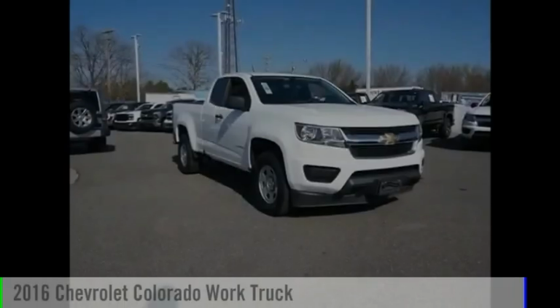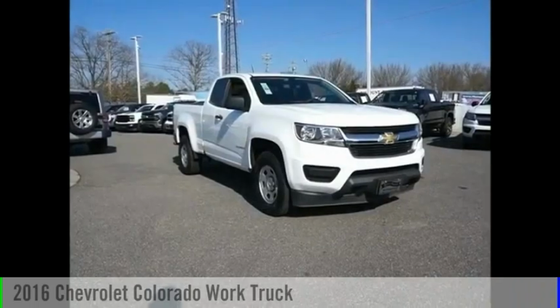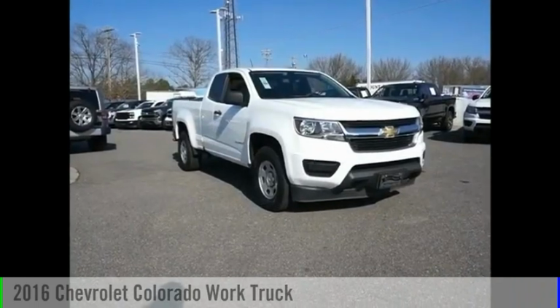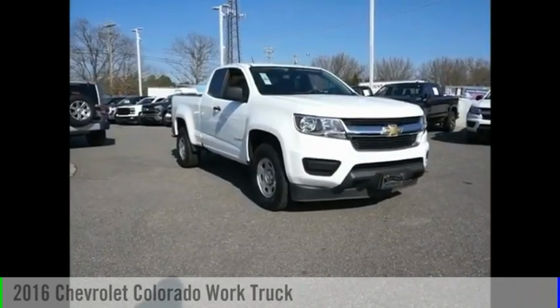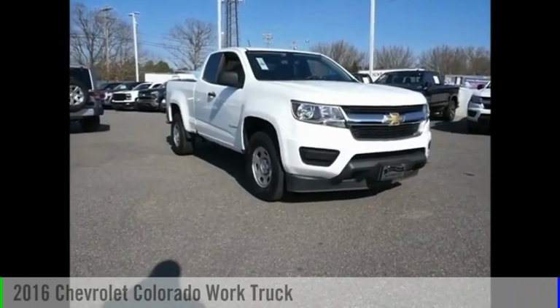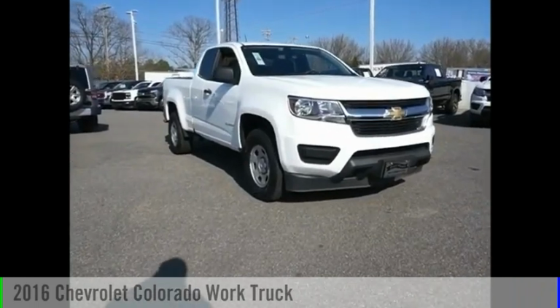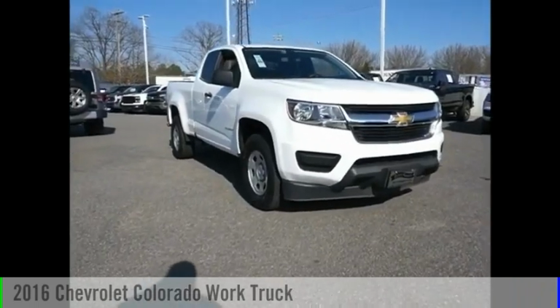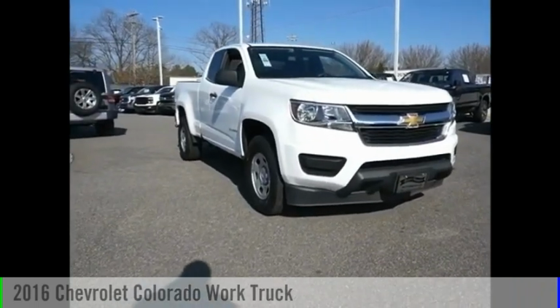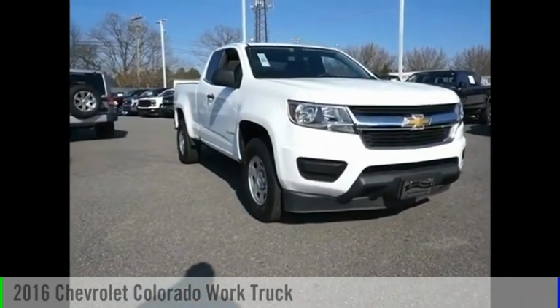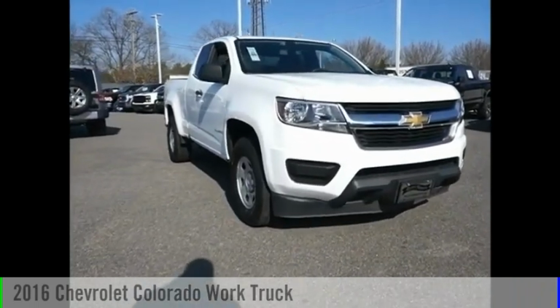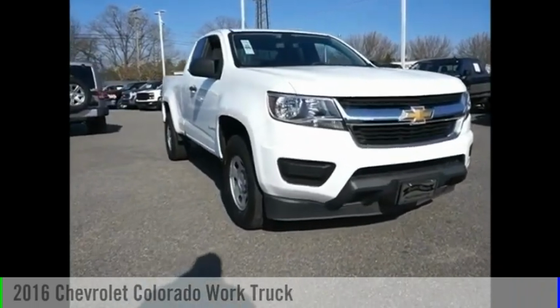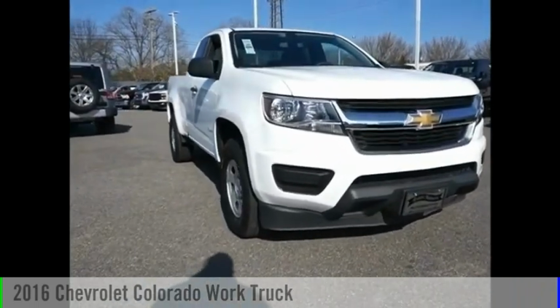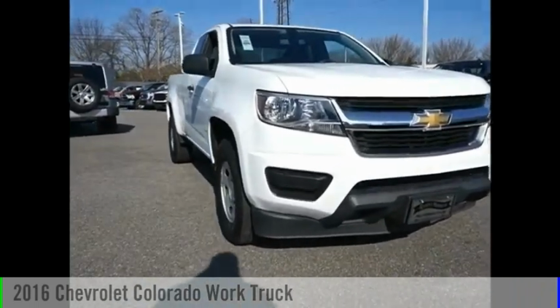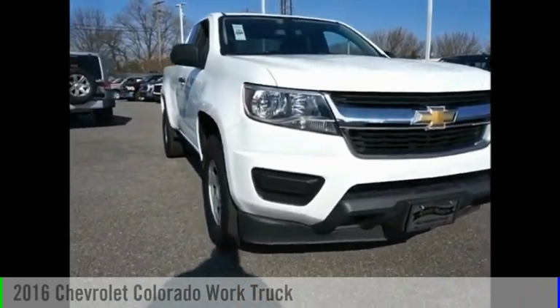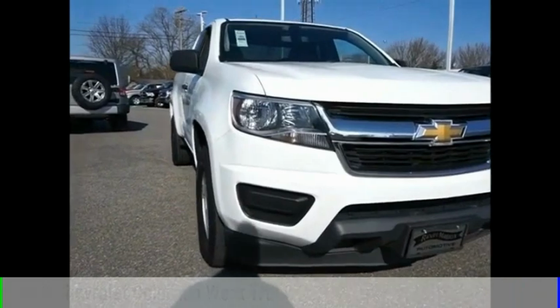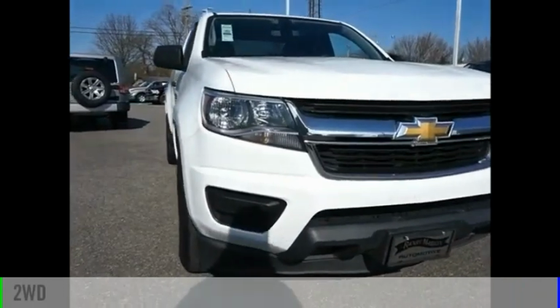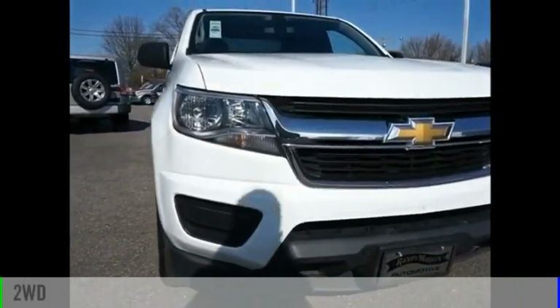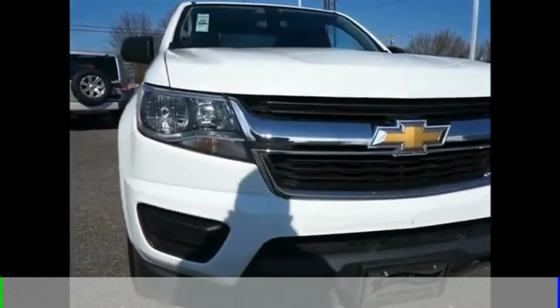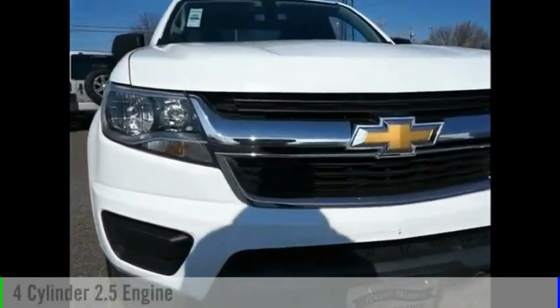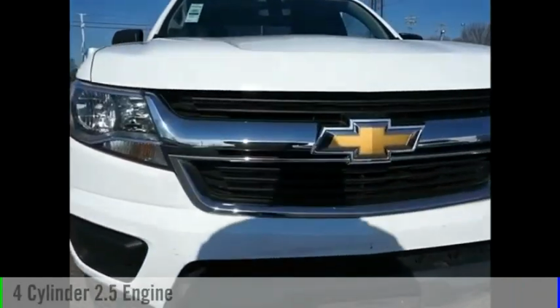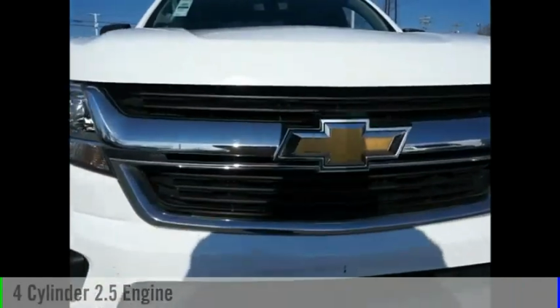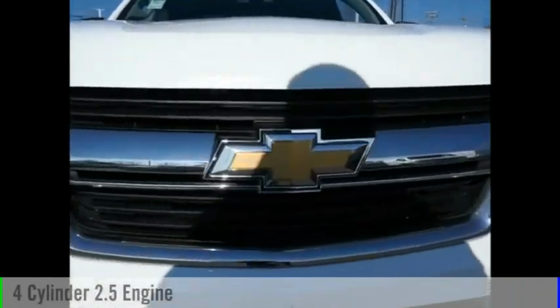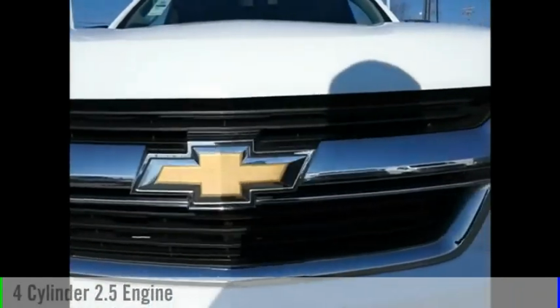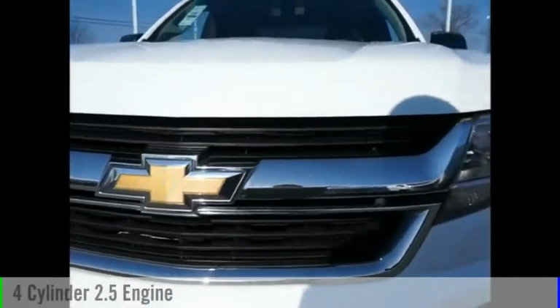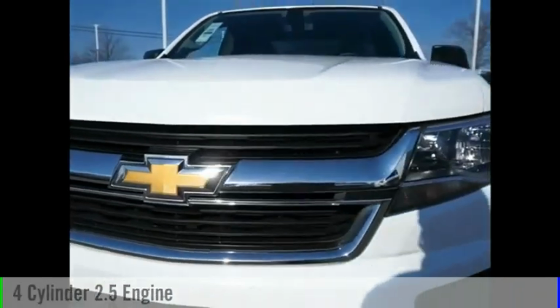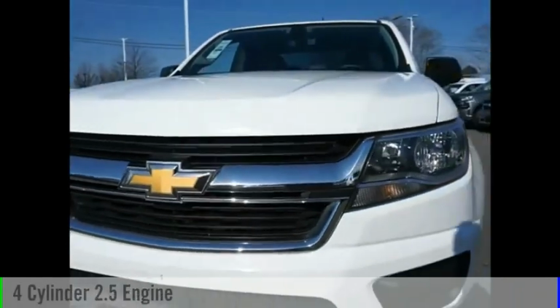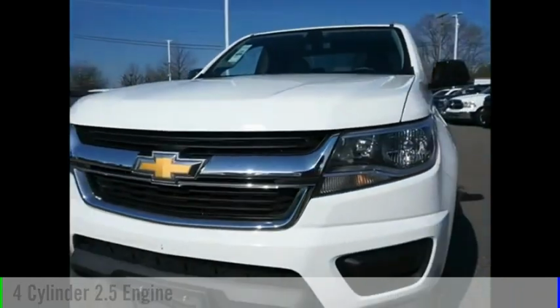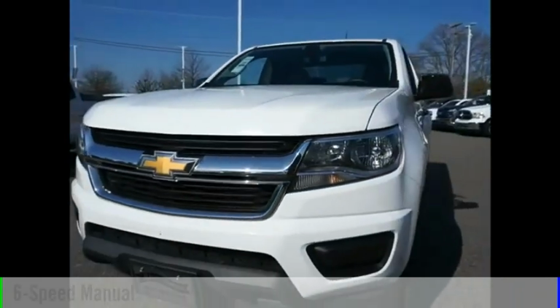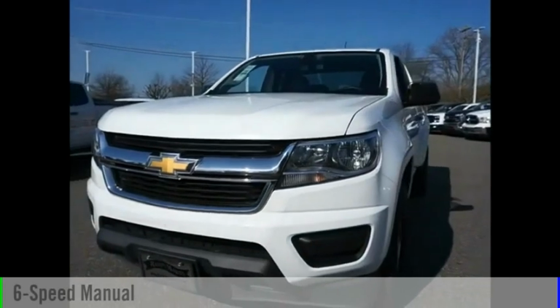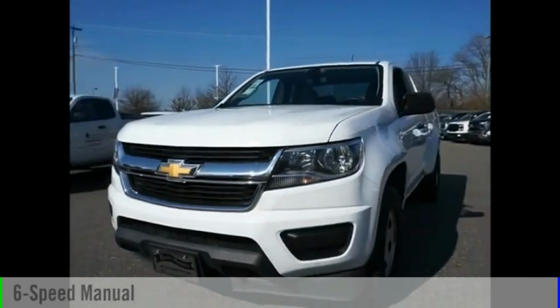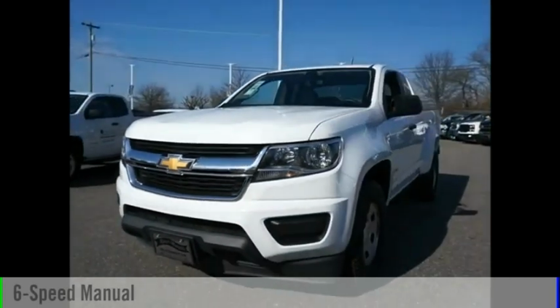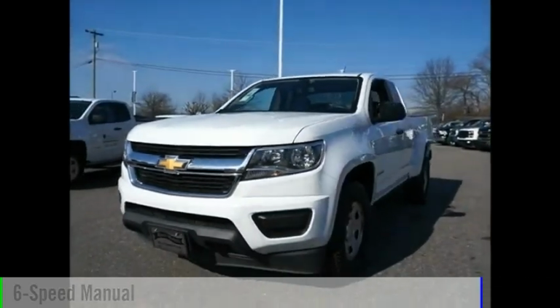We are pleased to show you the 2016 Colorado. This vehicle is powered by a two-wheel drive, four-cylinder, 2.5-liter engine and comes with a six-speed manual transmission.